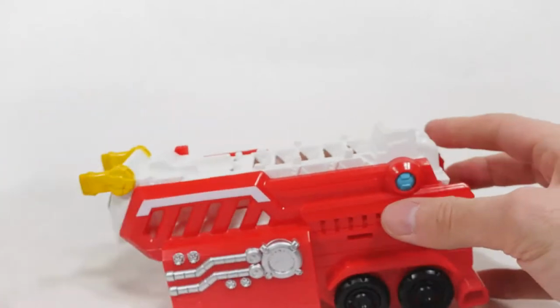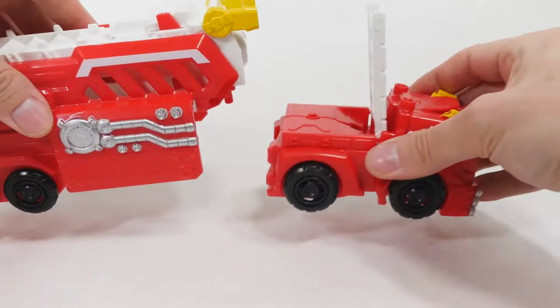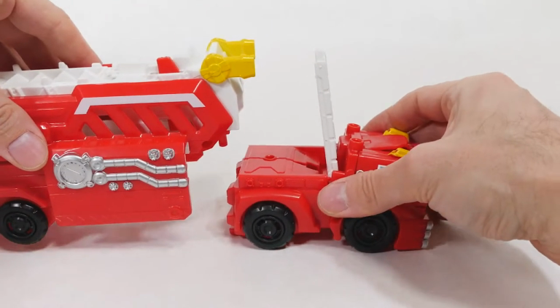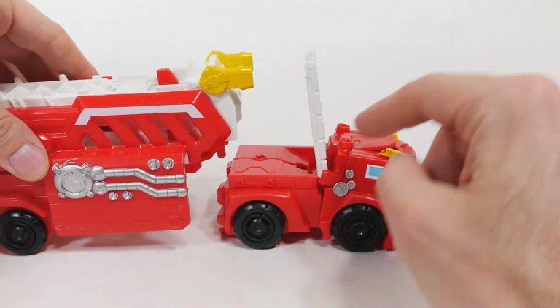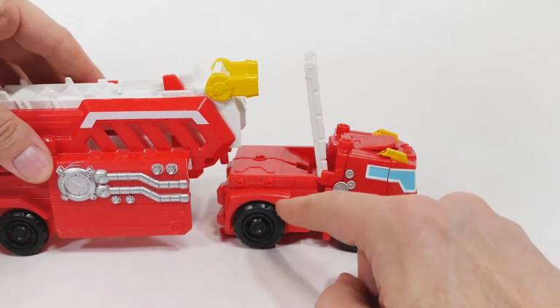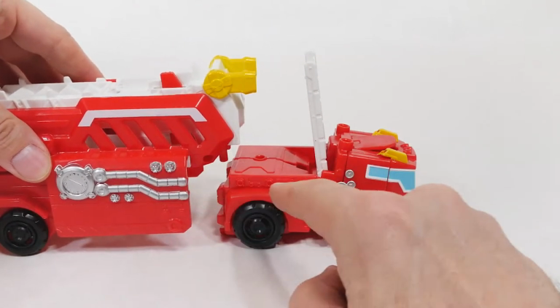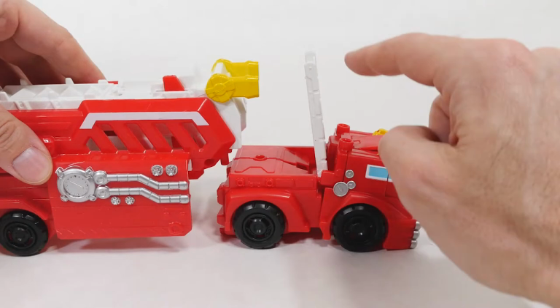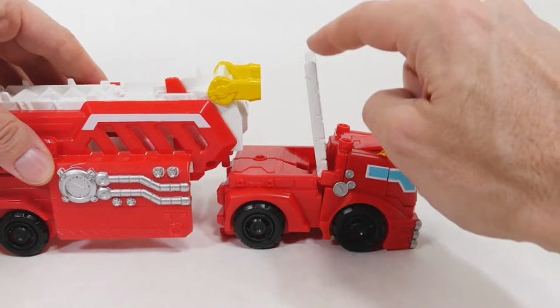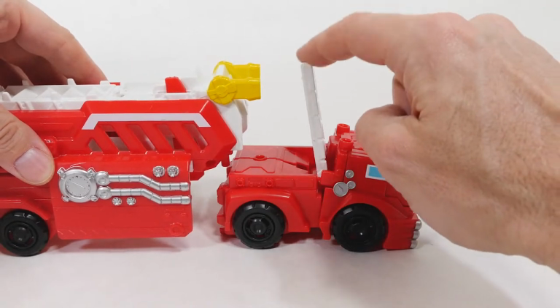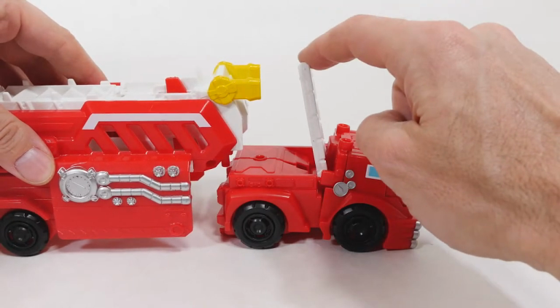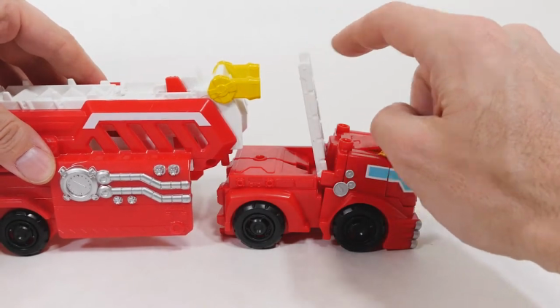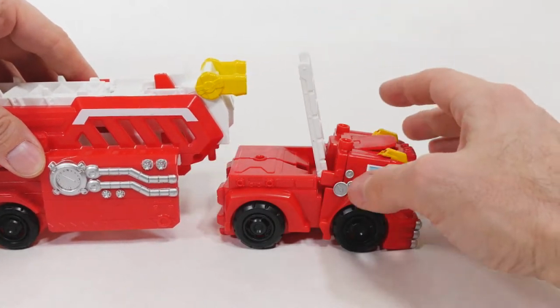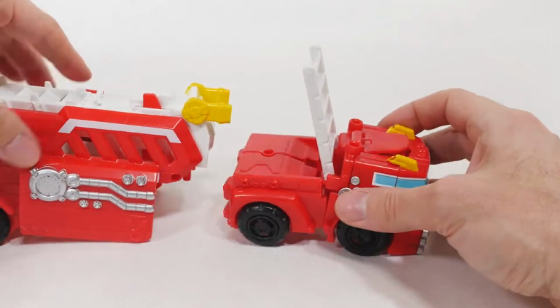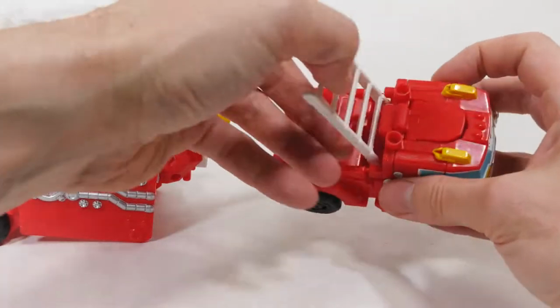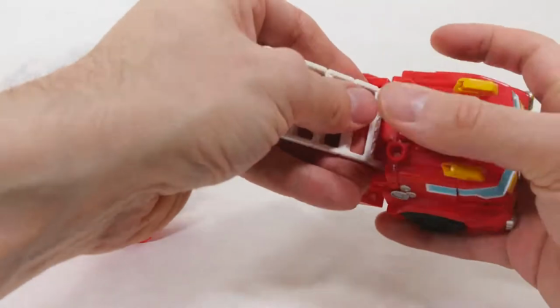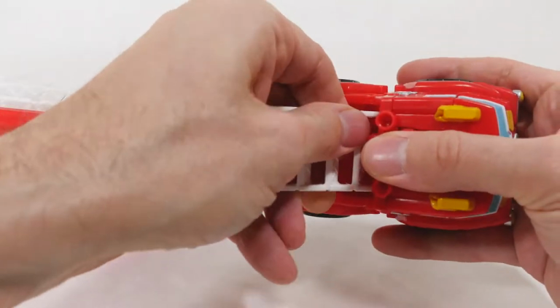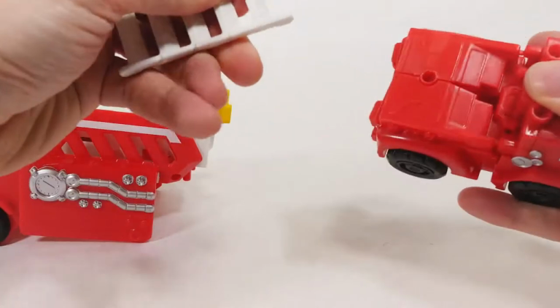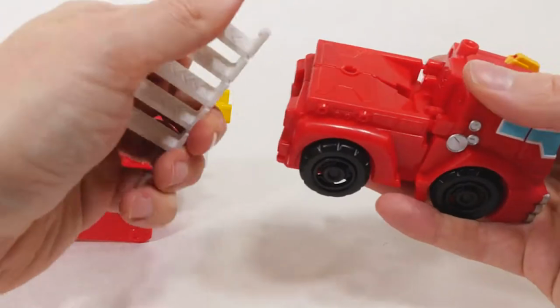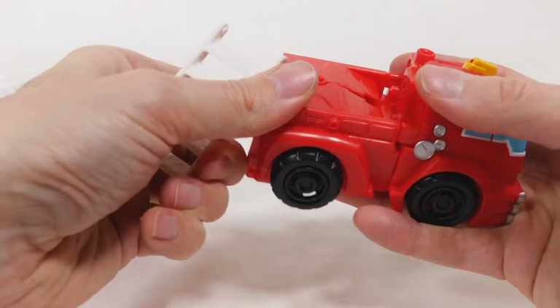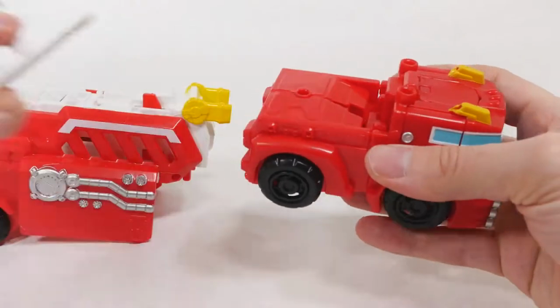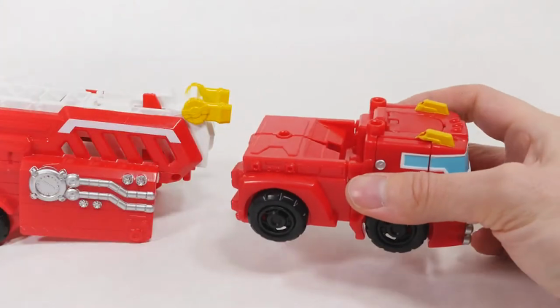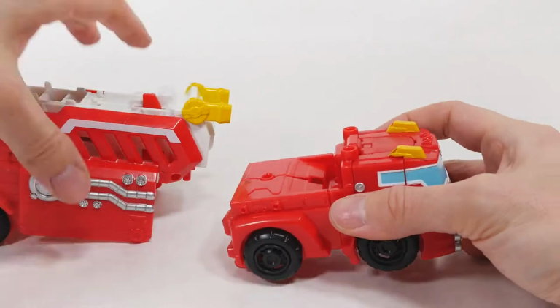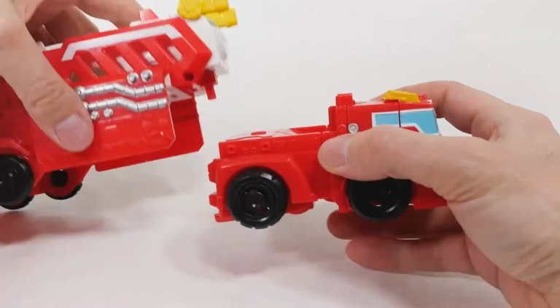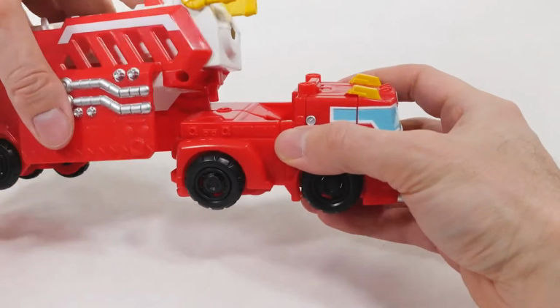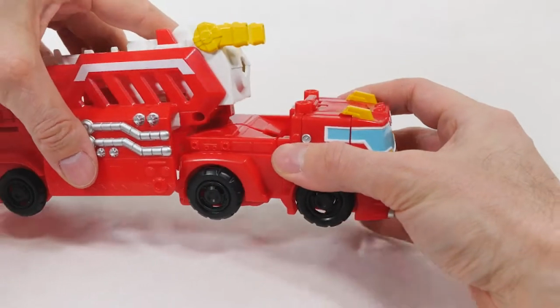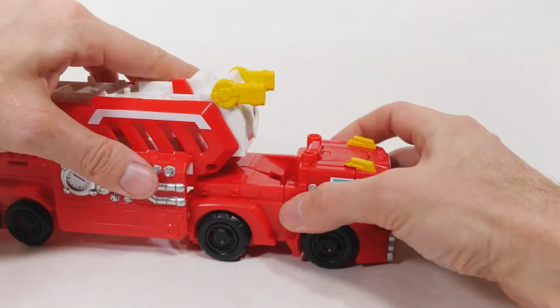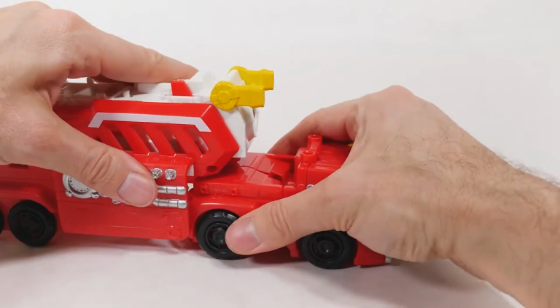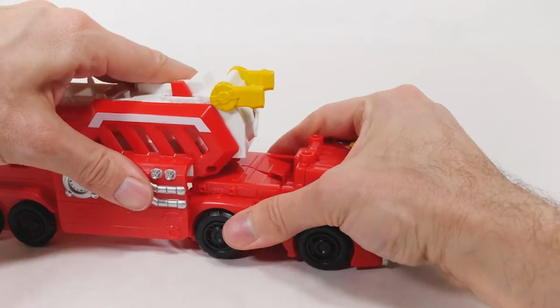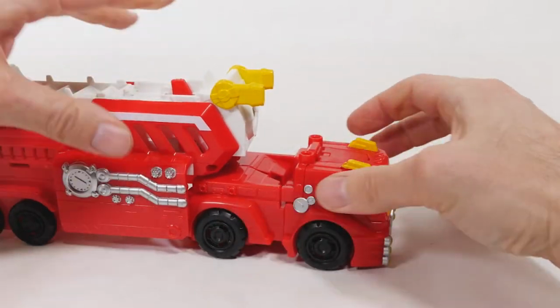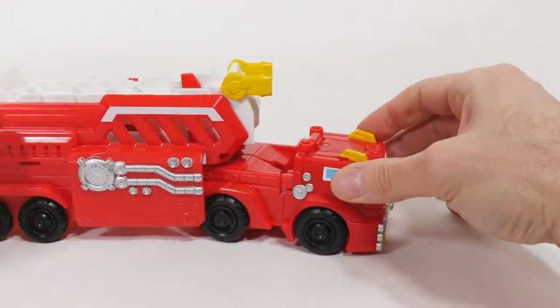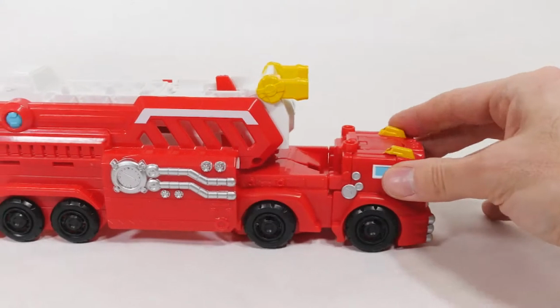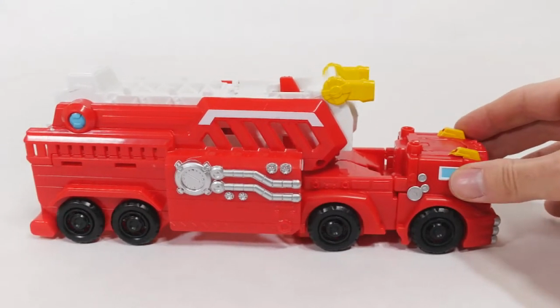Another thing I learned is that you can't connect these together unless you remove this ladder piece here. So let's pop that off — now we can attach it. There we go.